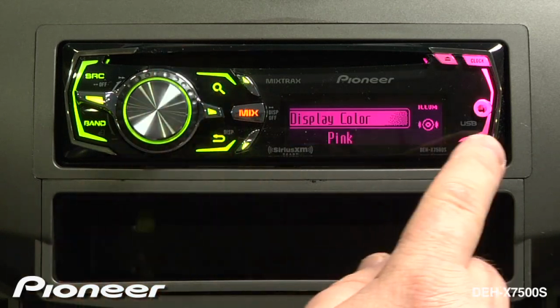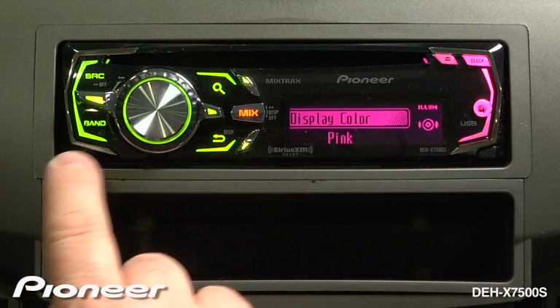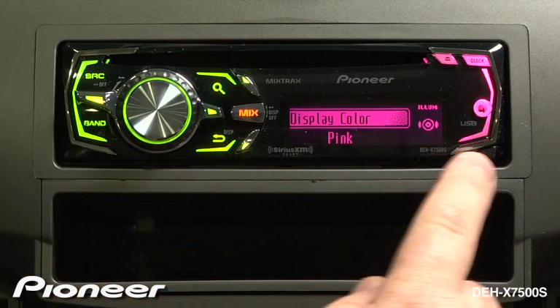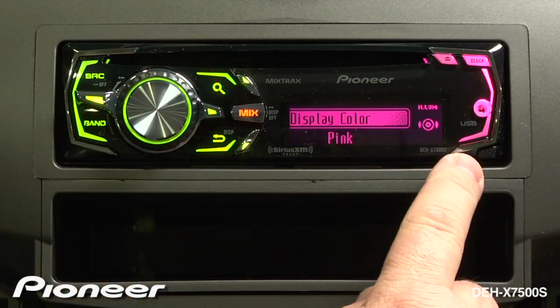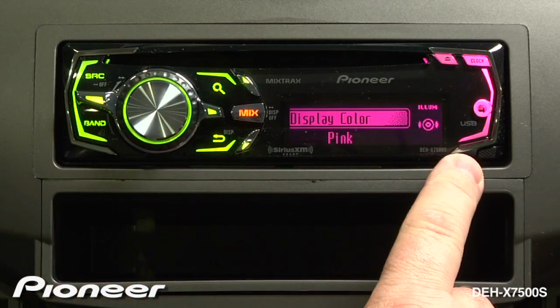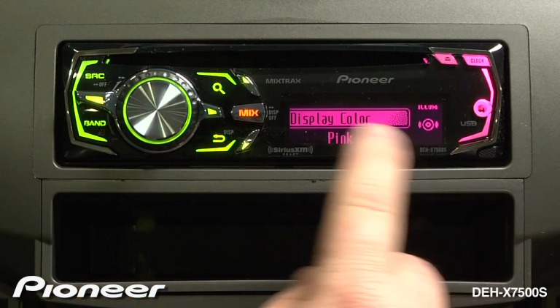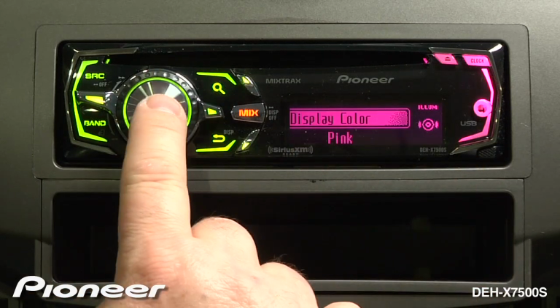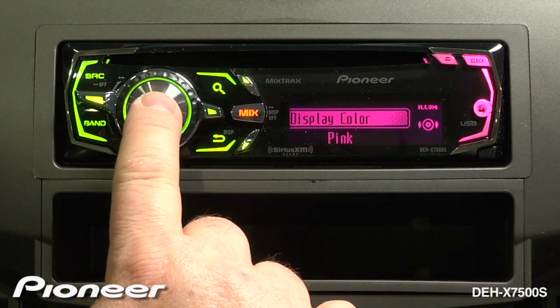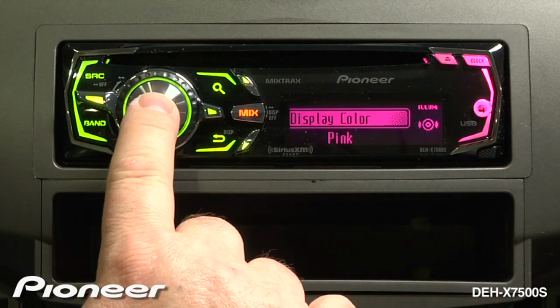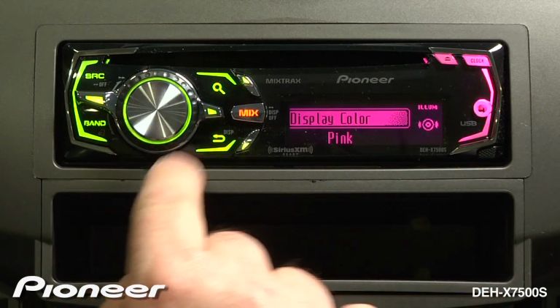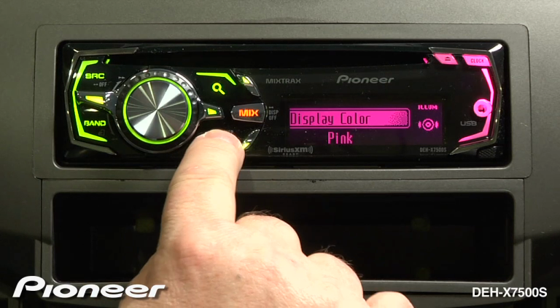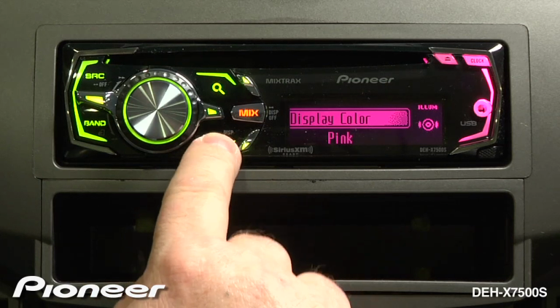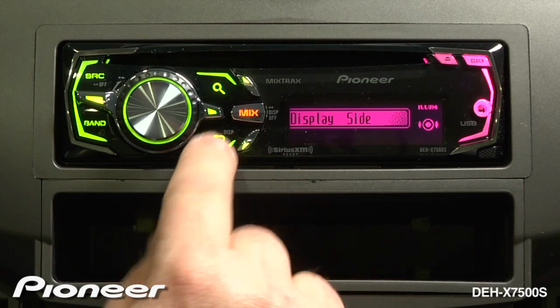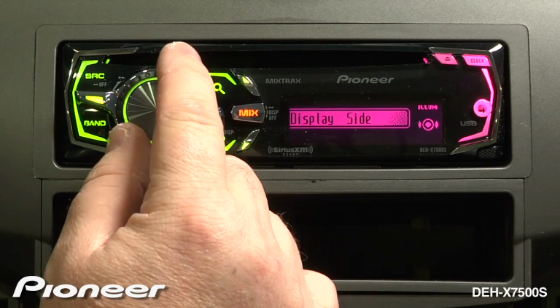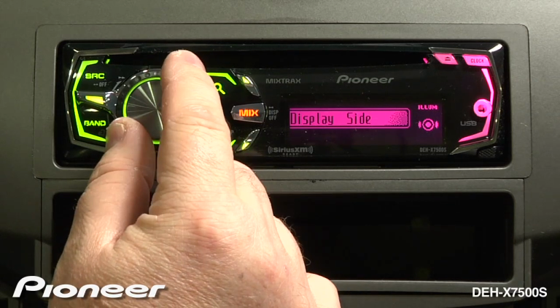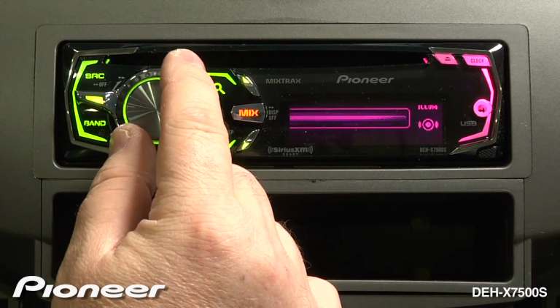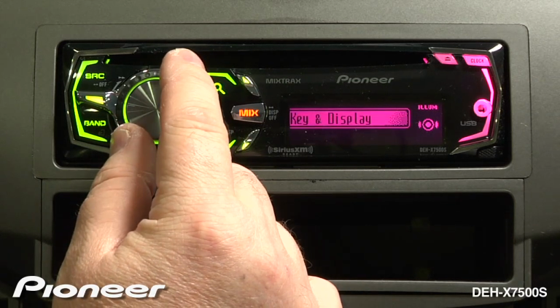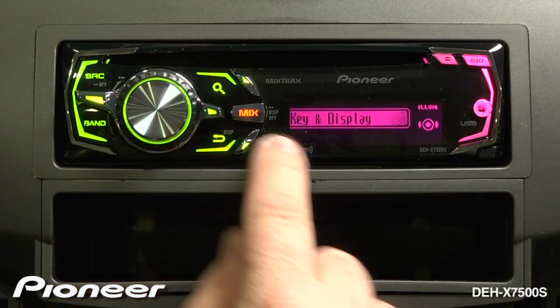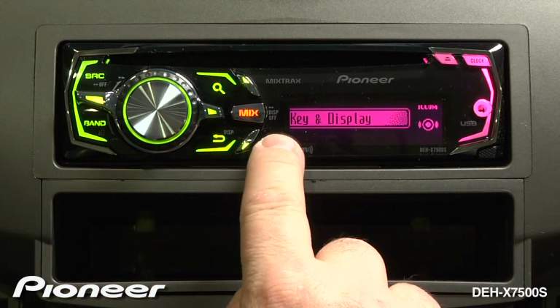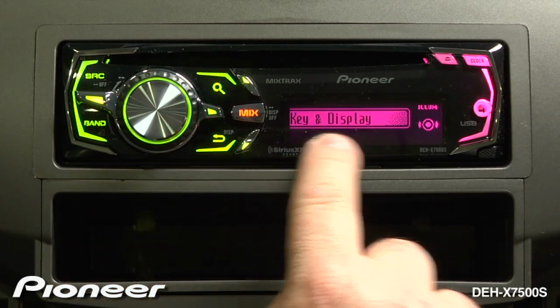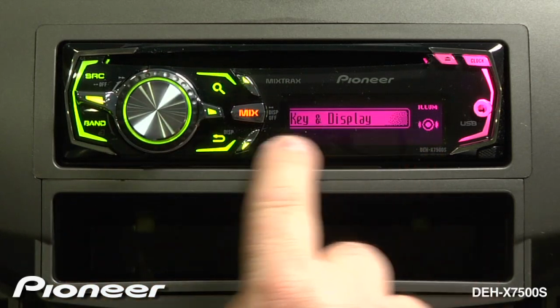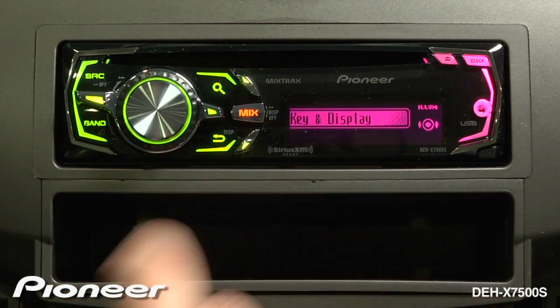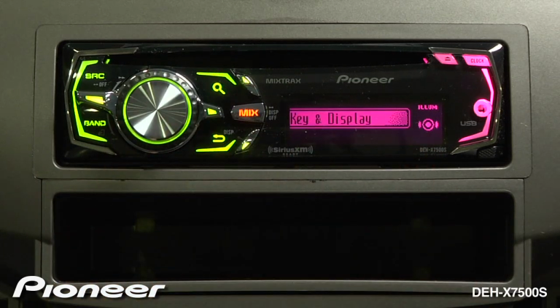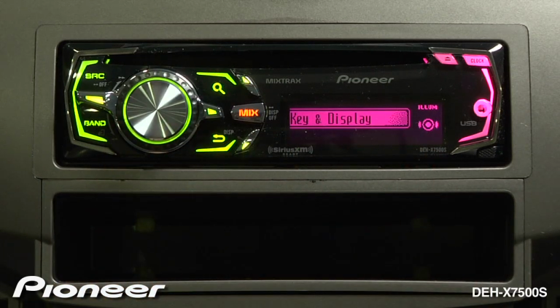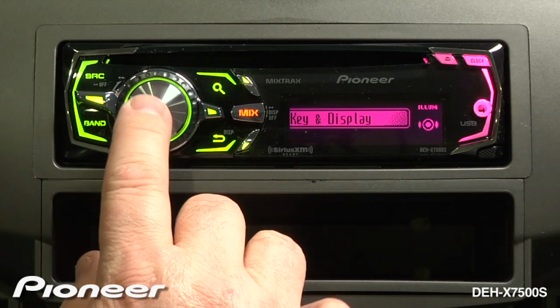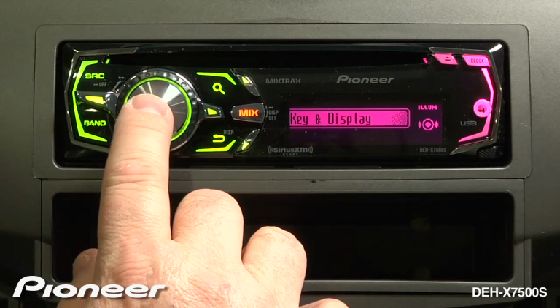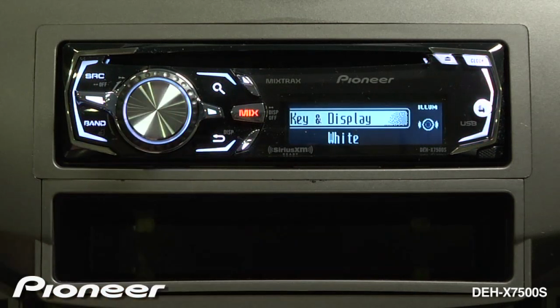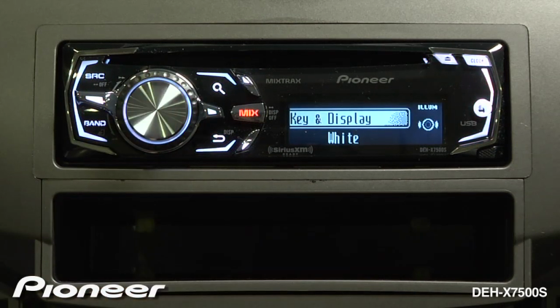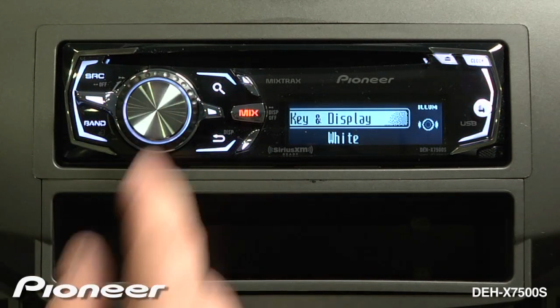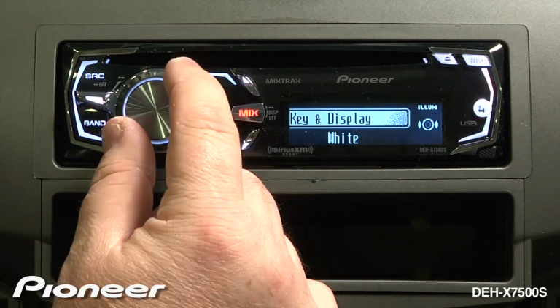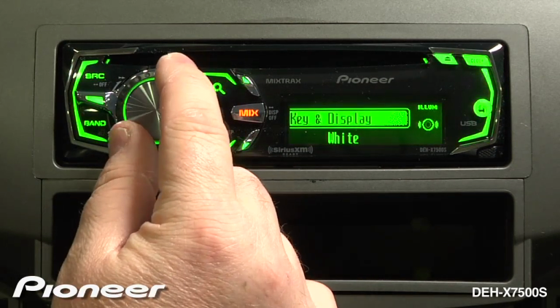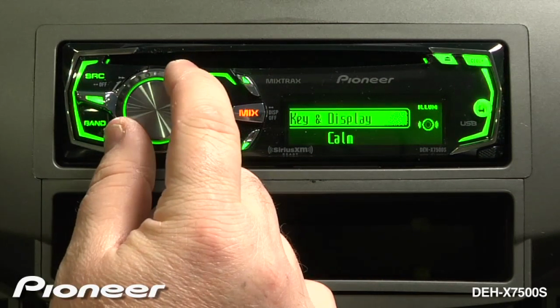Right now I have two completely different colors. I want to adjust them both at the same time, so we'll go back a level and adjust both the key and the display at the same time. We'll change these to a nice white color.